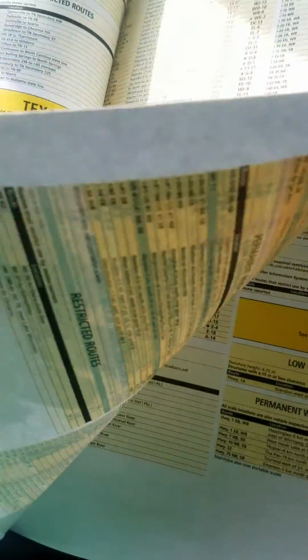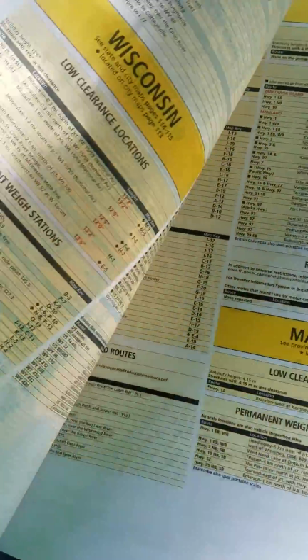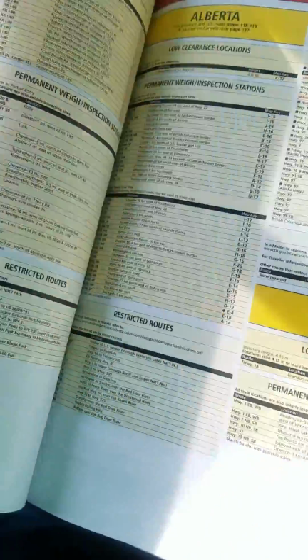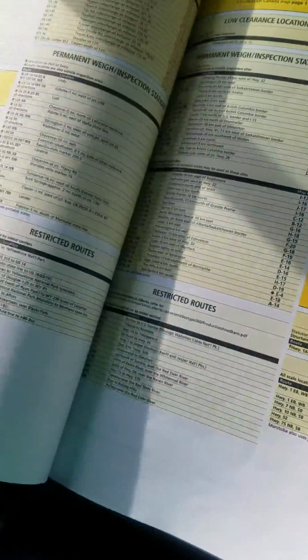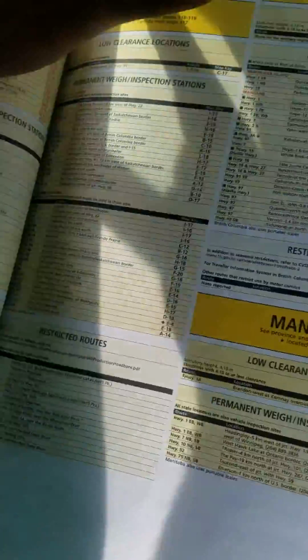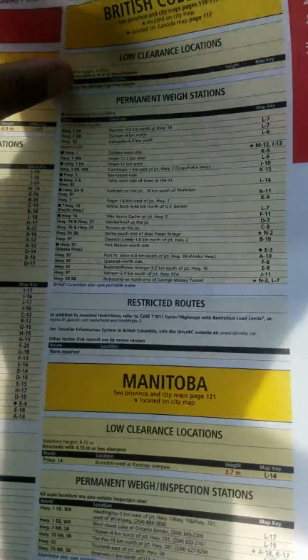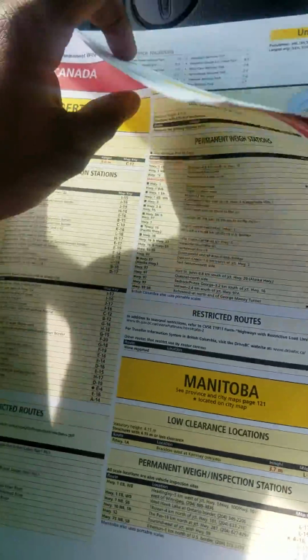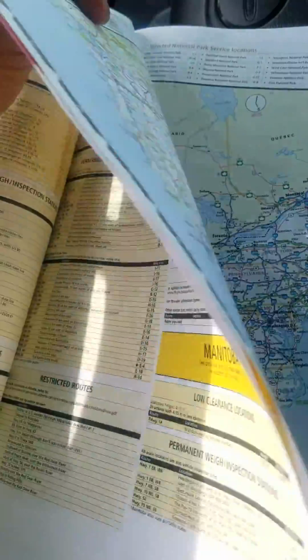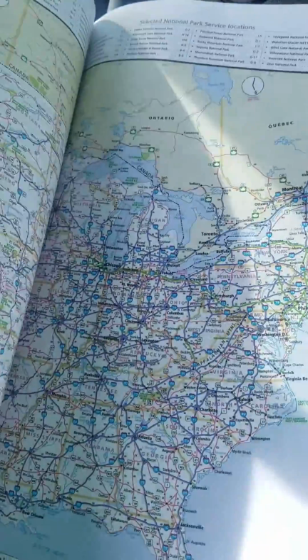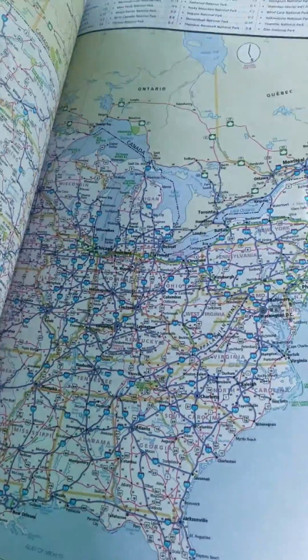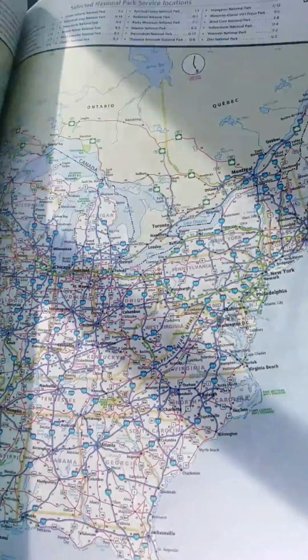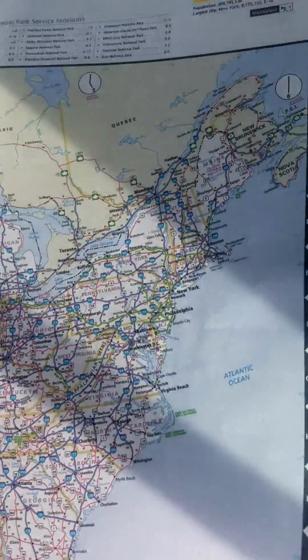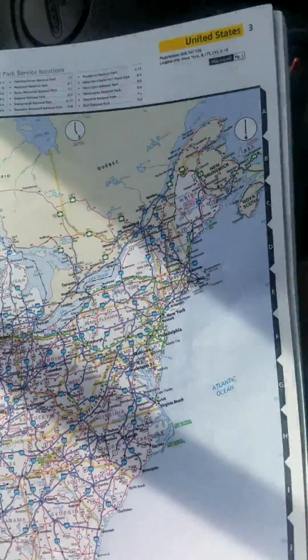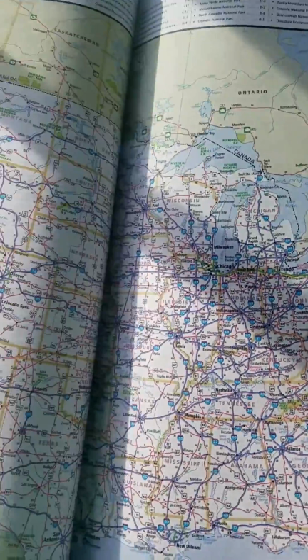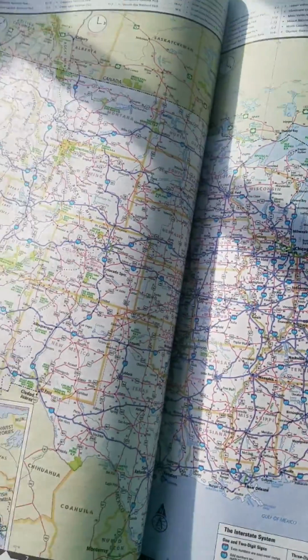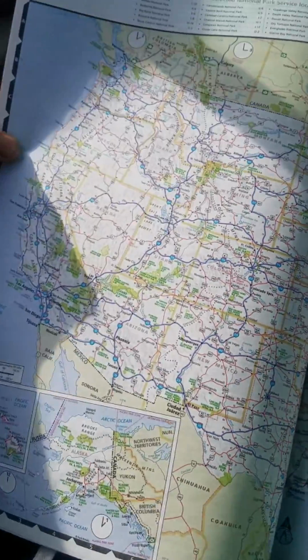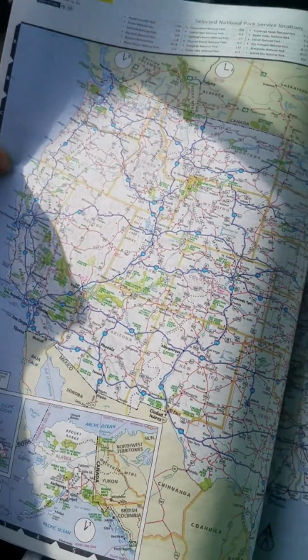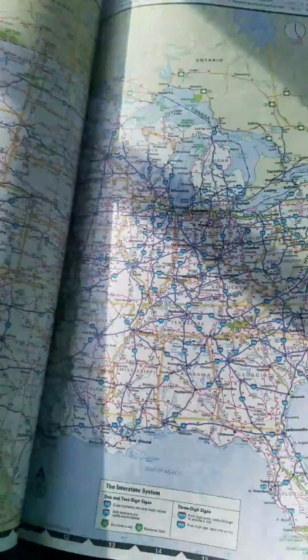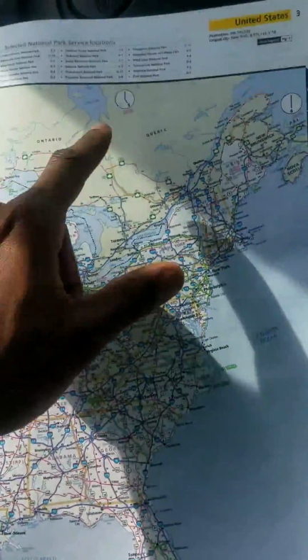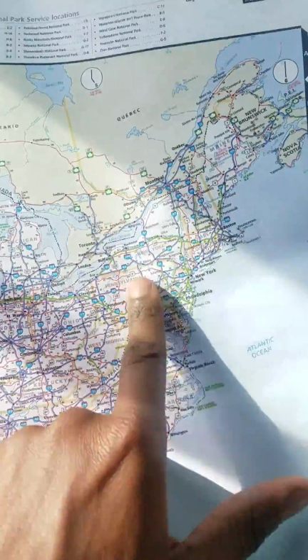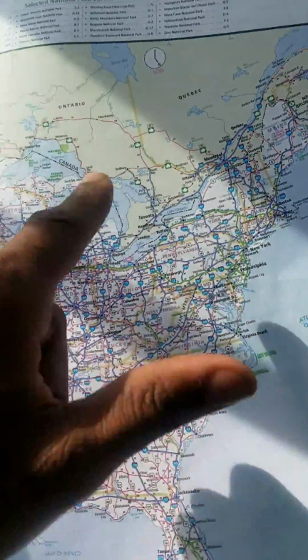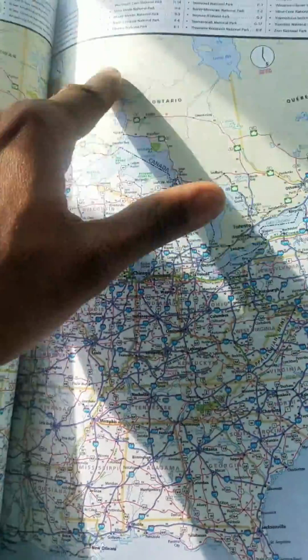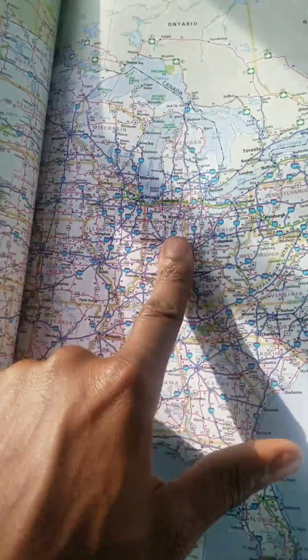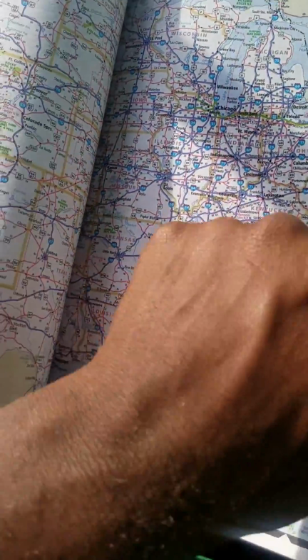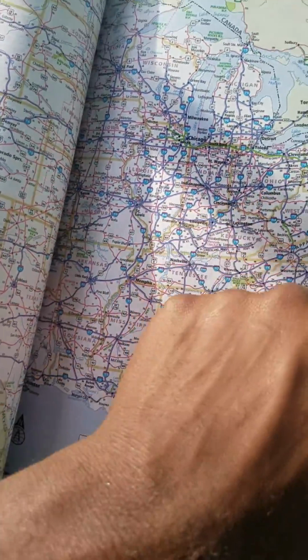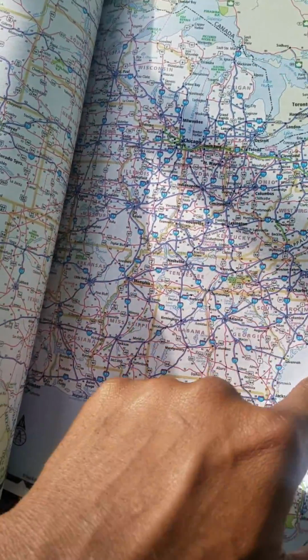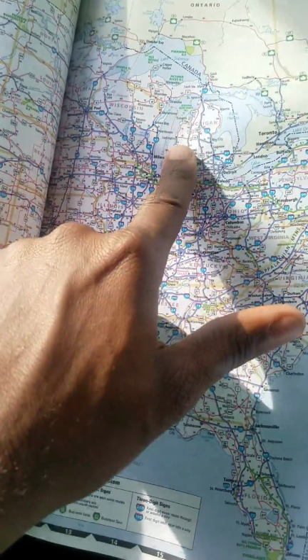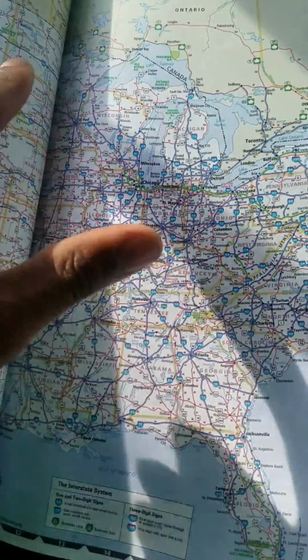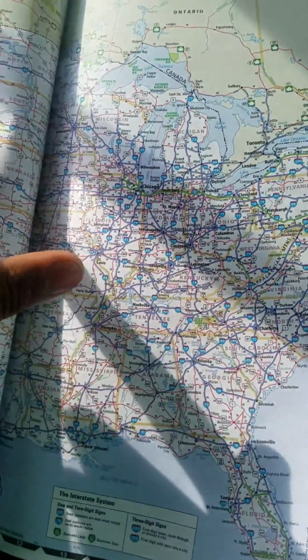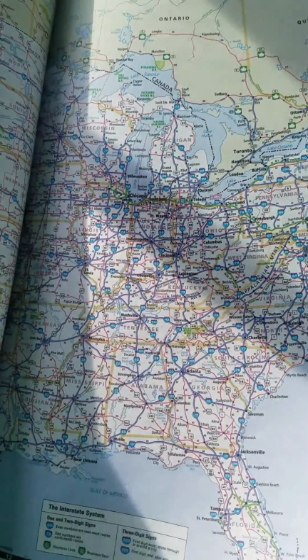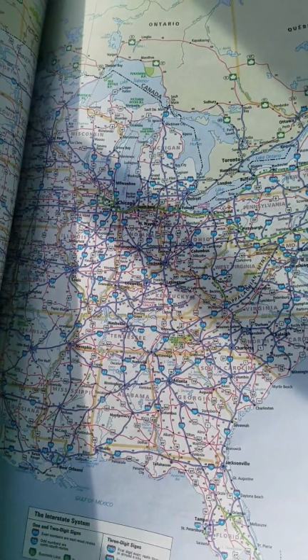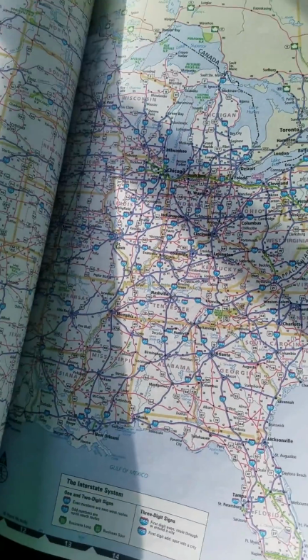This is the part that is talking about Canada. These pages will show you the different time zones and their borders — Eastern Standard Time, Central, Mountain, and Pacific.